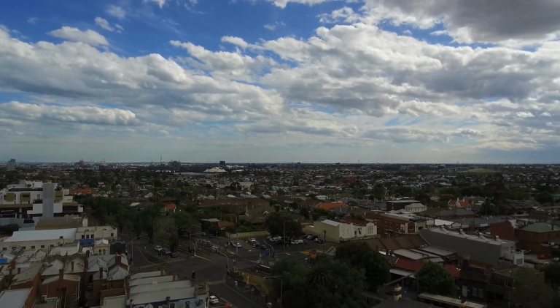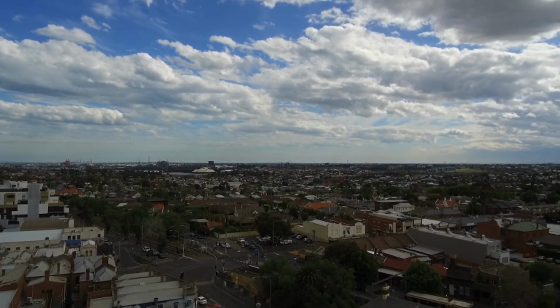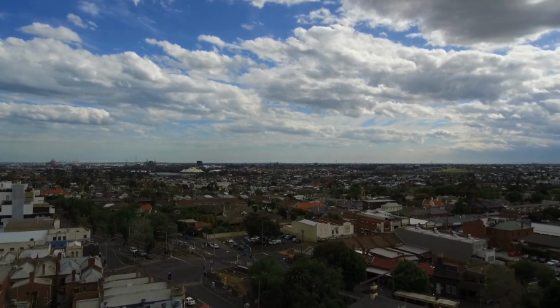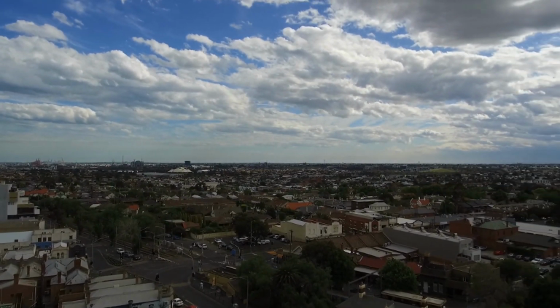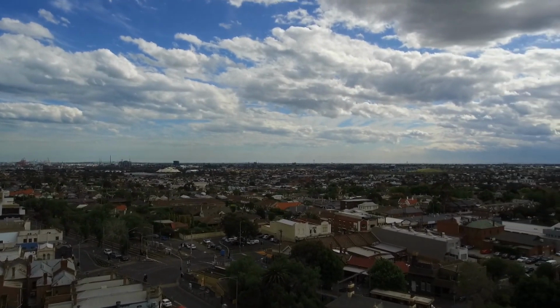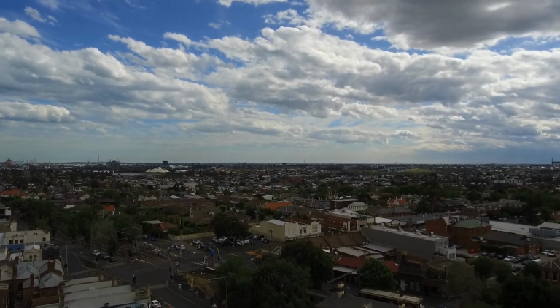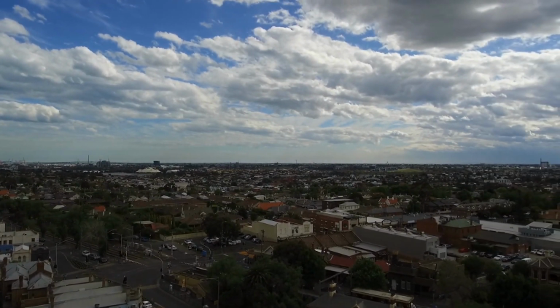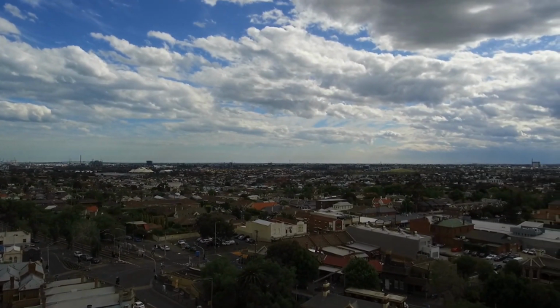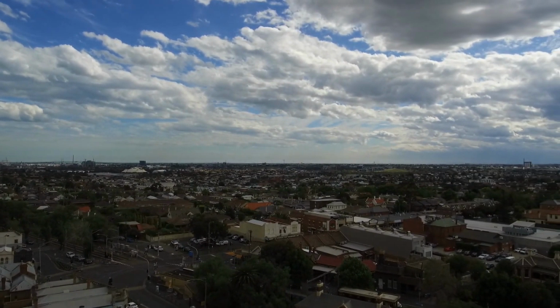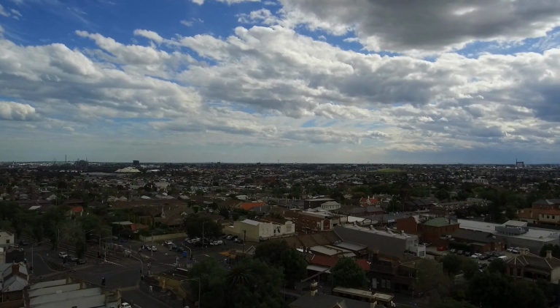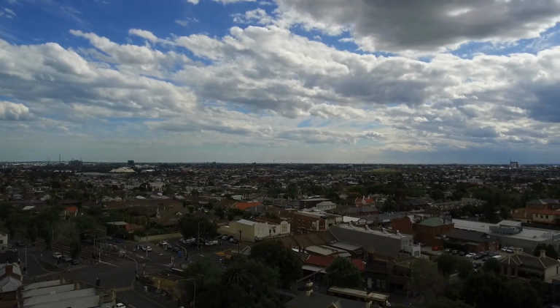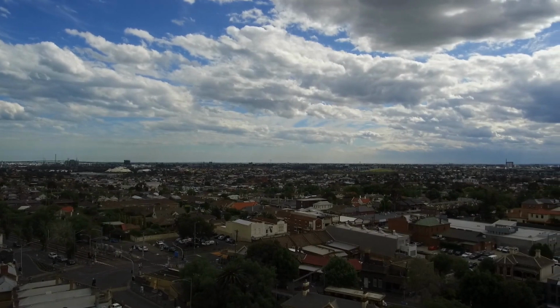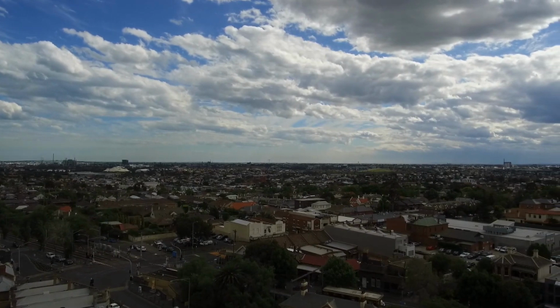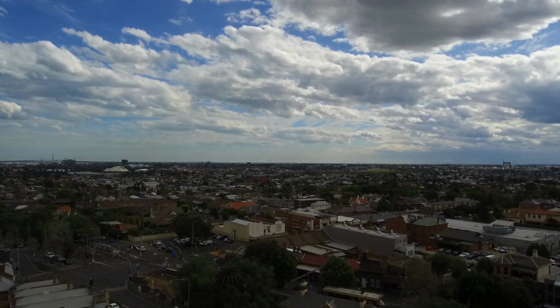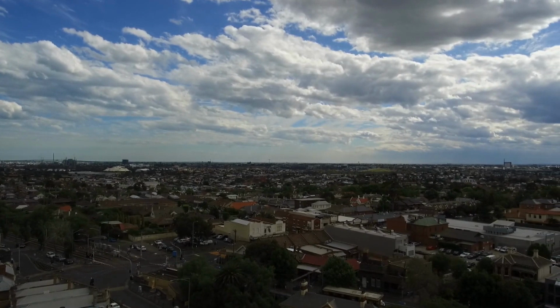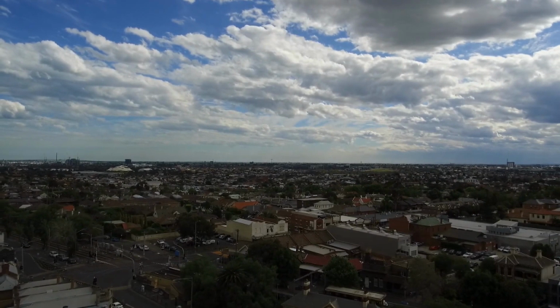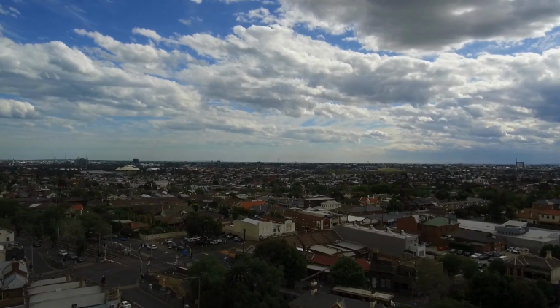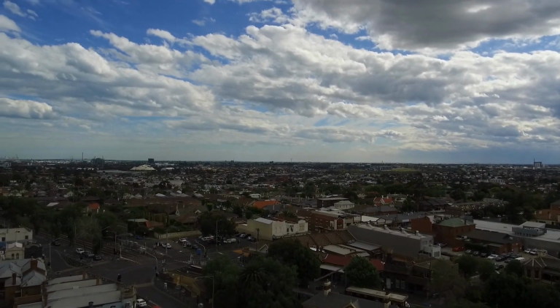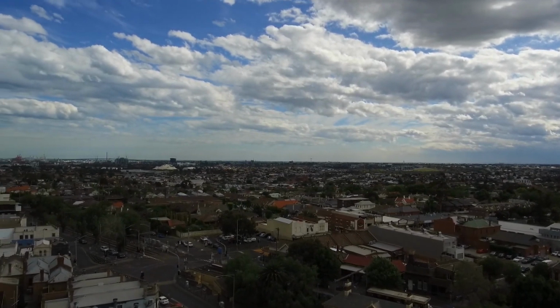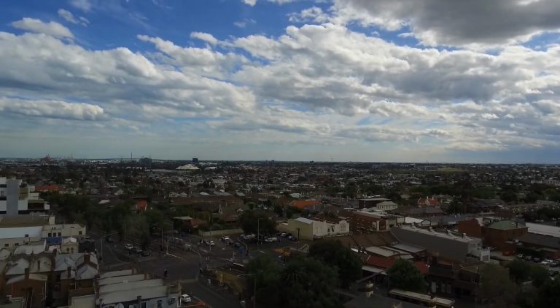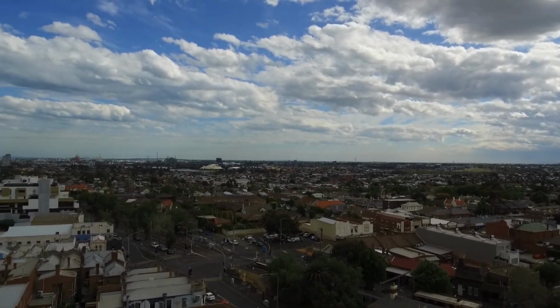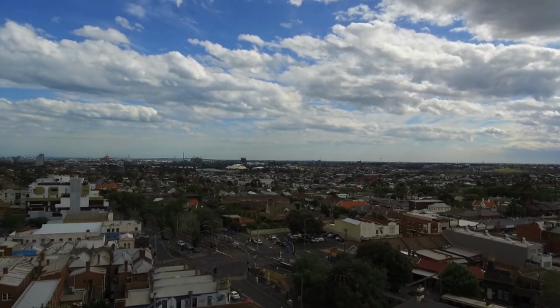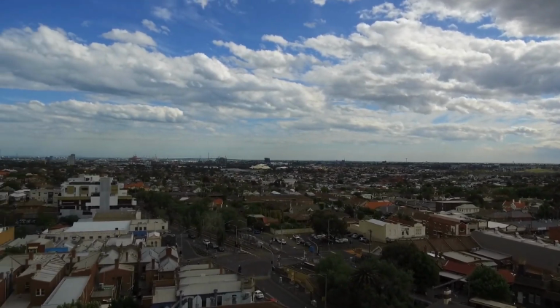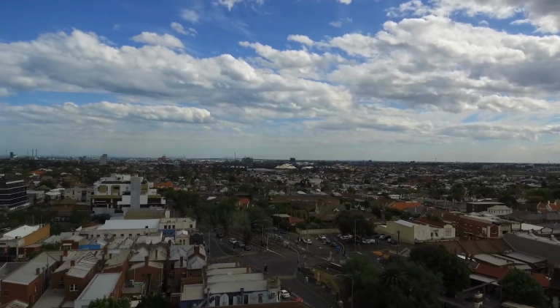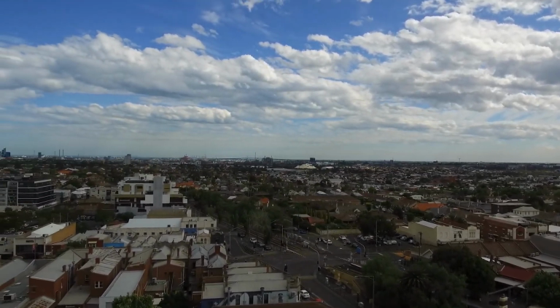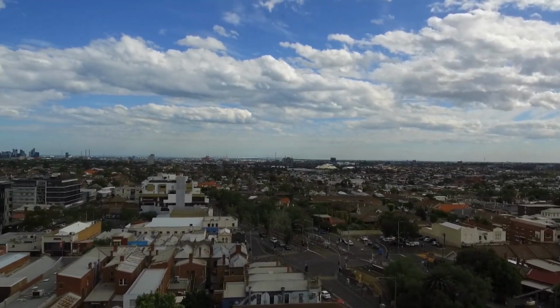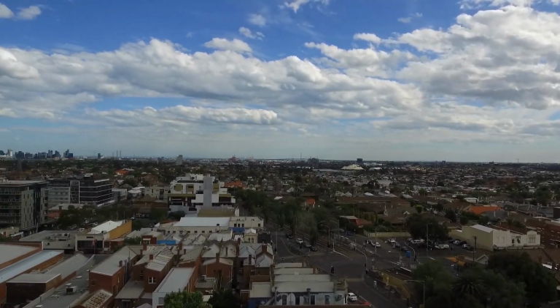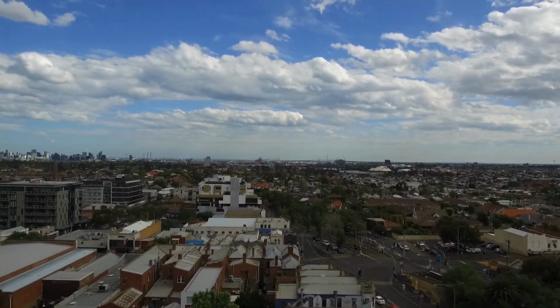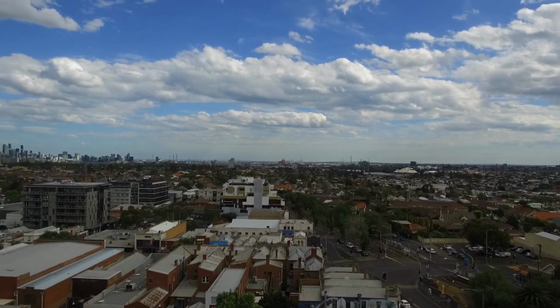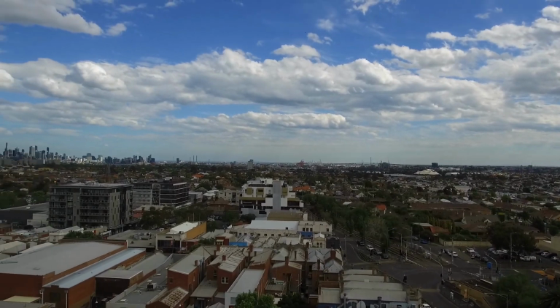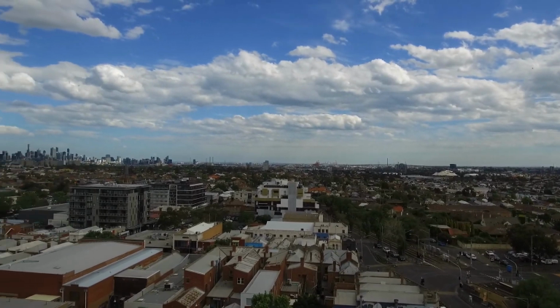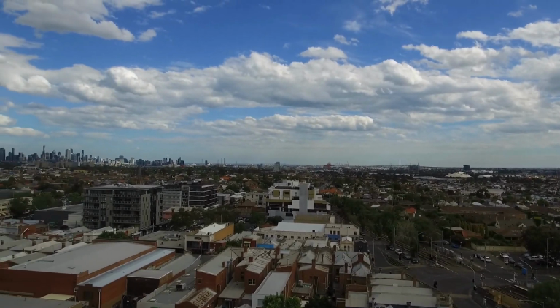Standing on the undercover private balcony at the moment. As you can see, this apartment has fantastic views all across Melbourne, including city views.